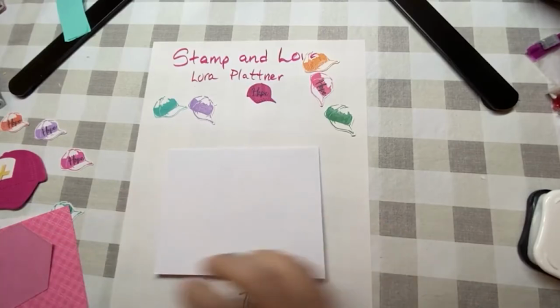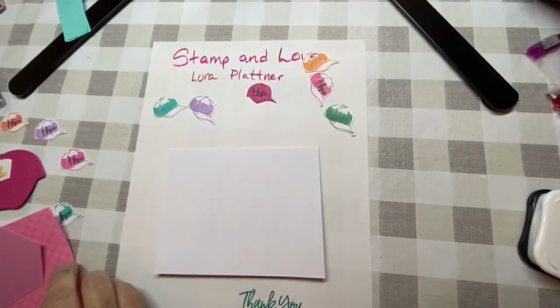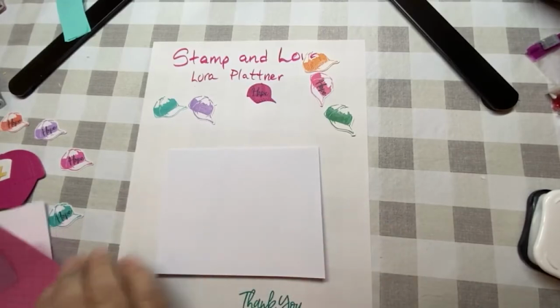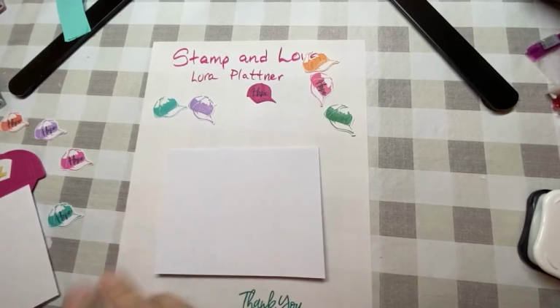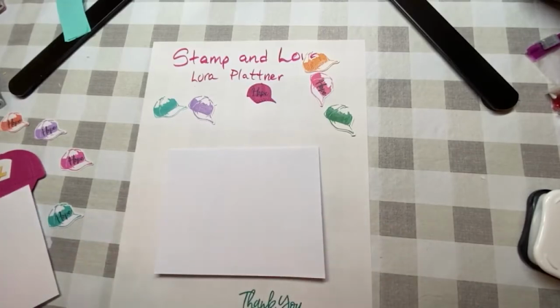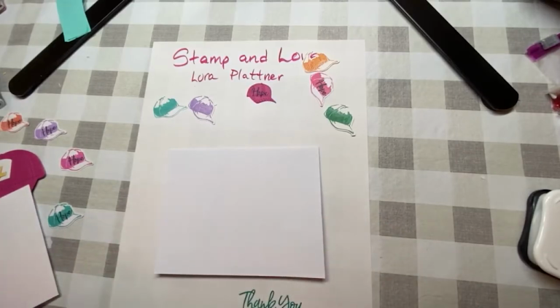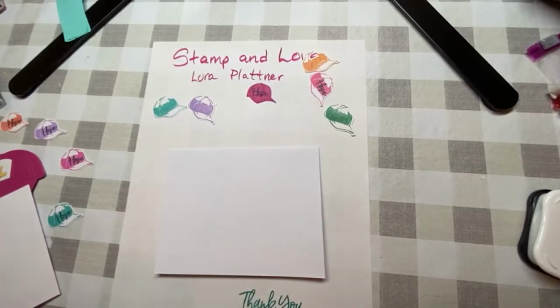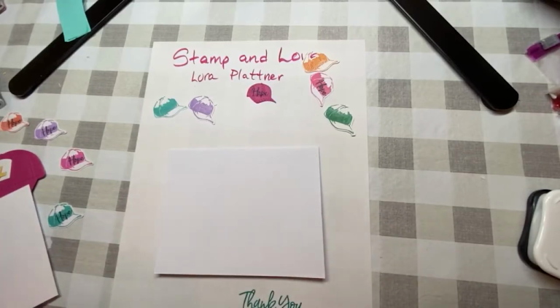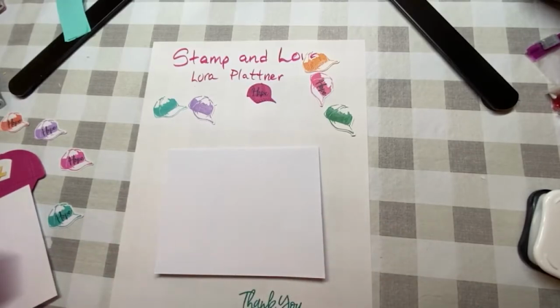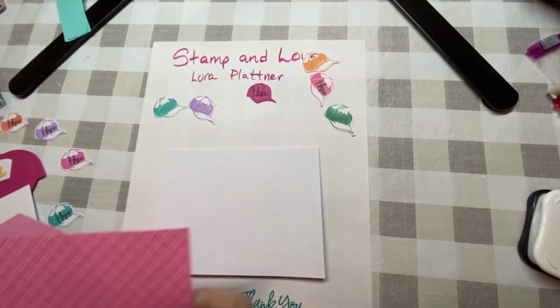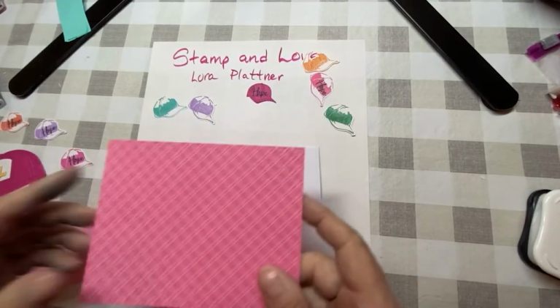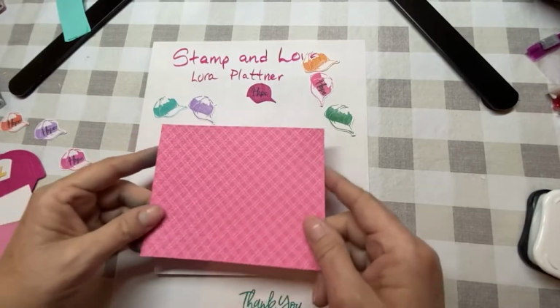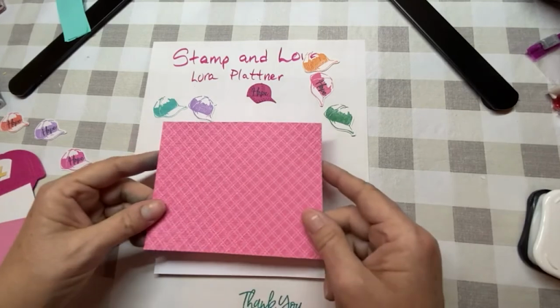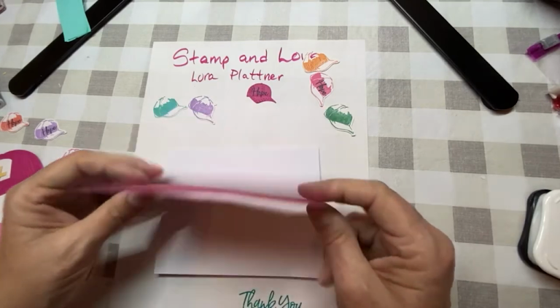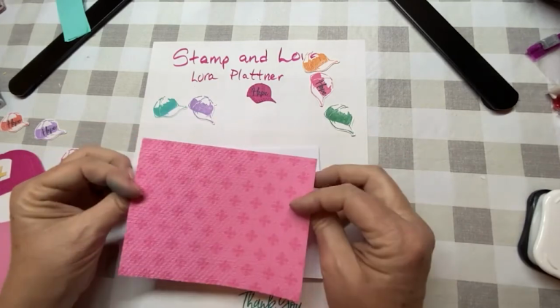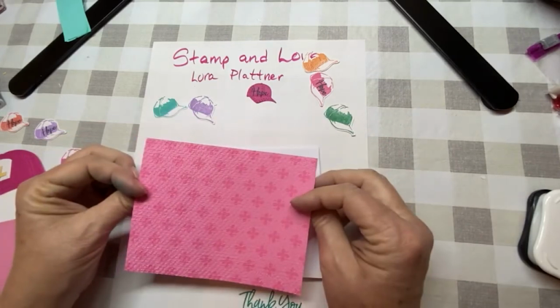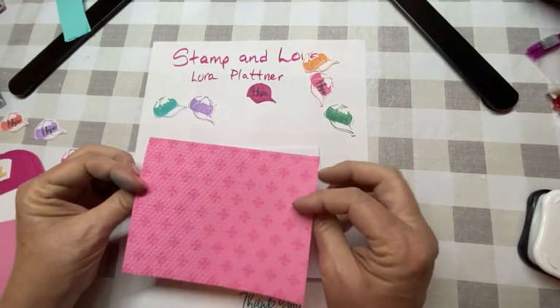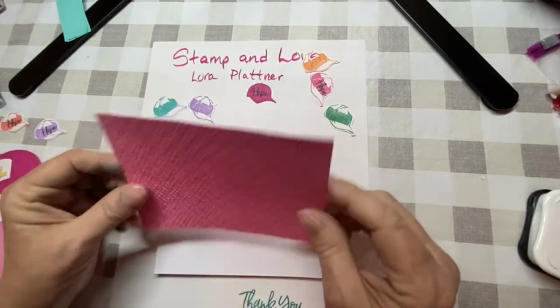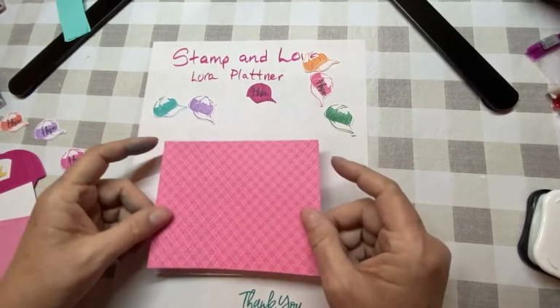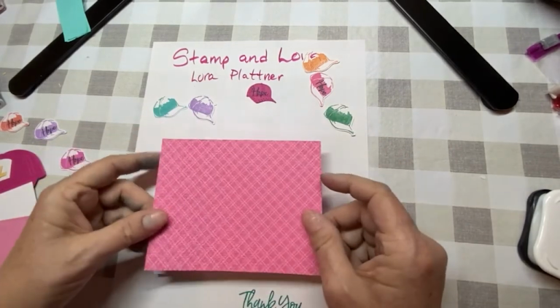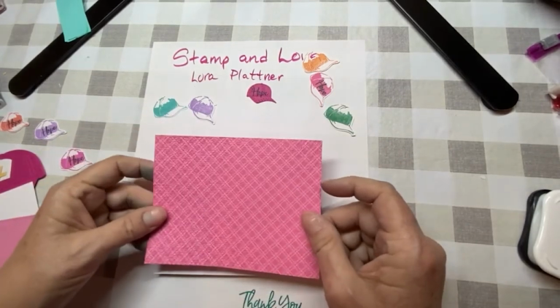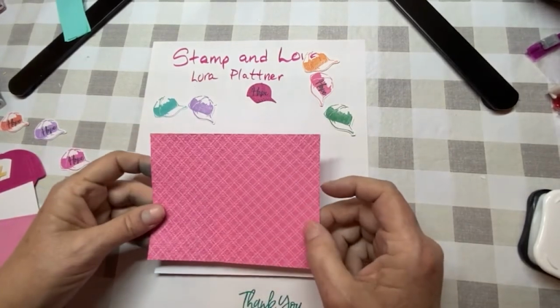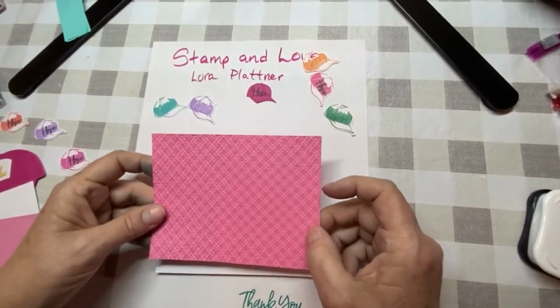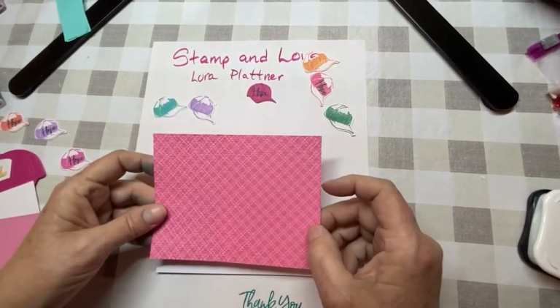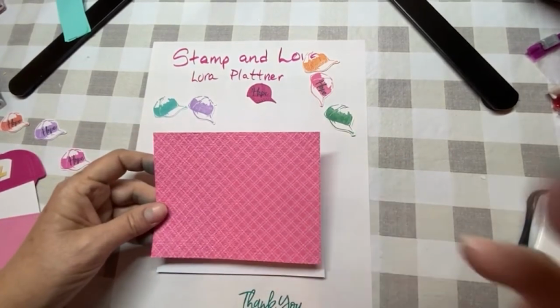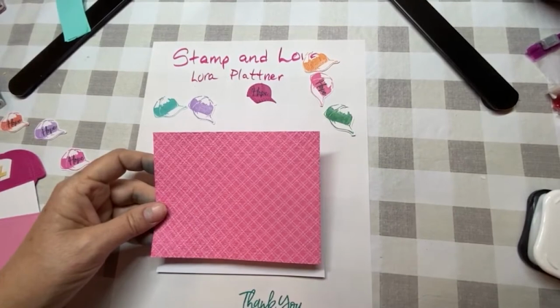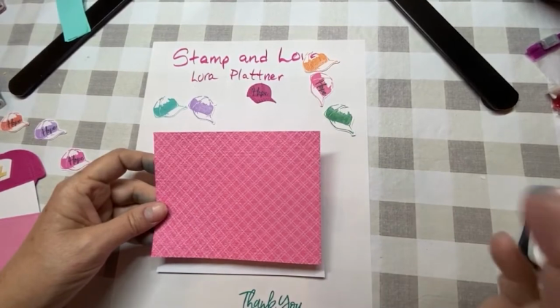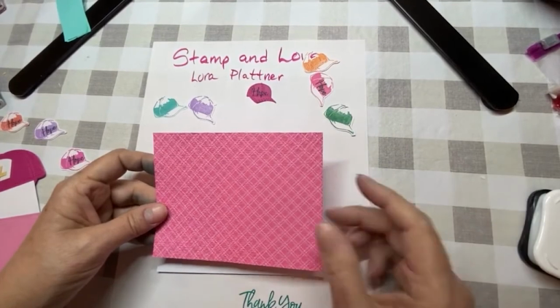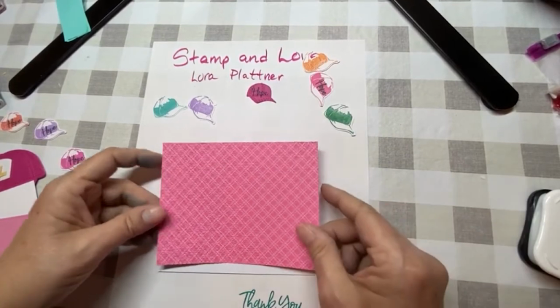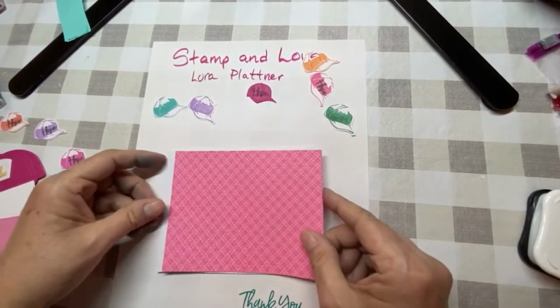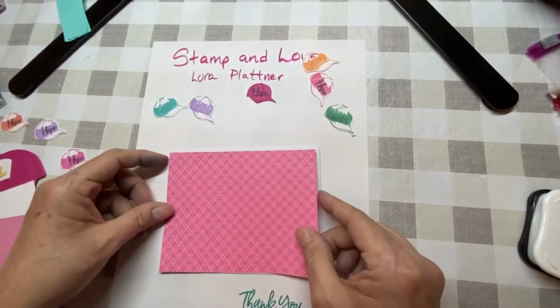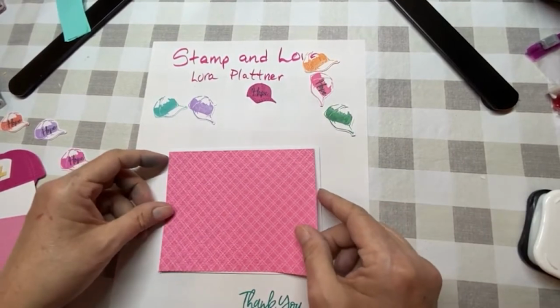Pink is the color of today. This is from their Brights collection, Stampin' Up, and then I ran it through the Tasteful Touches embossing folder.